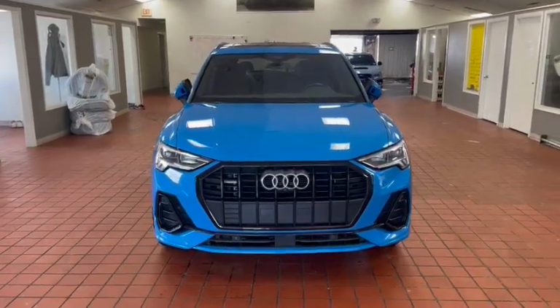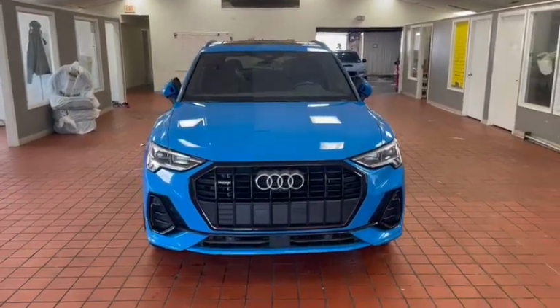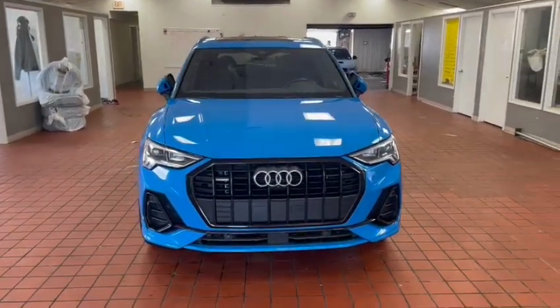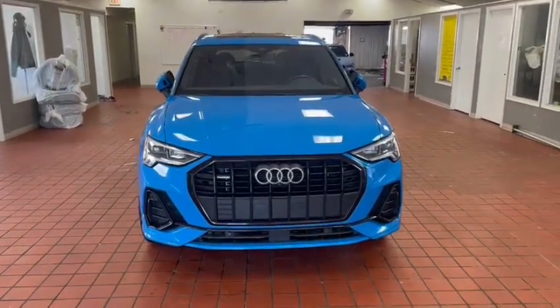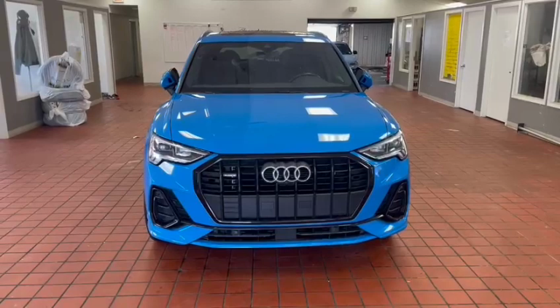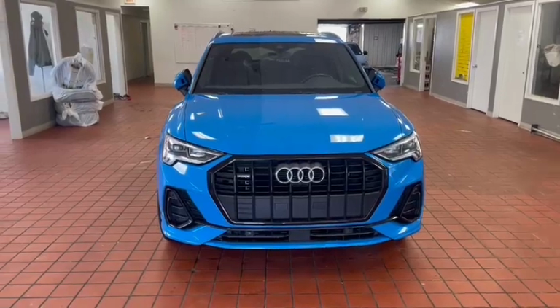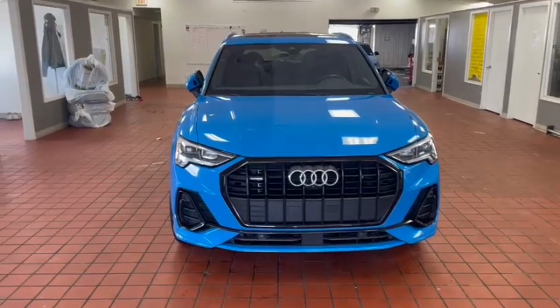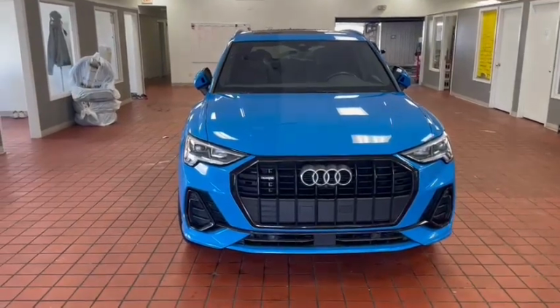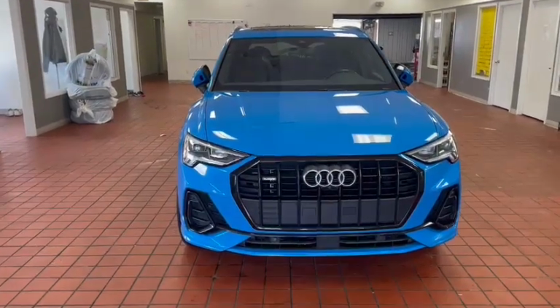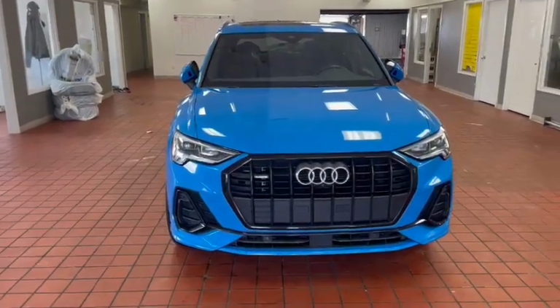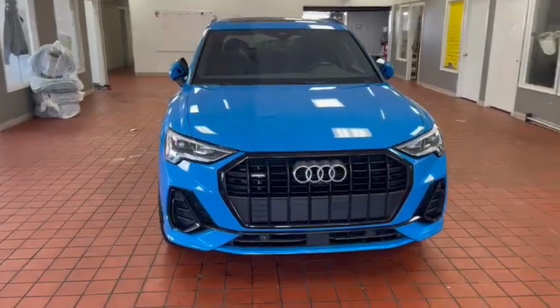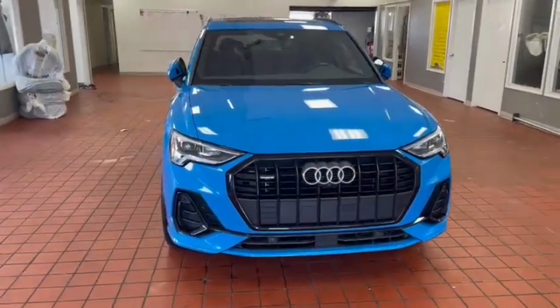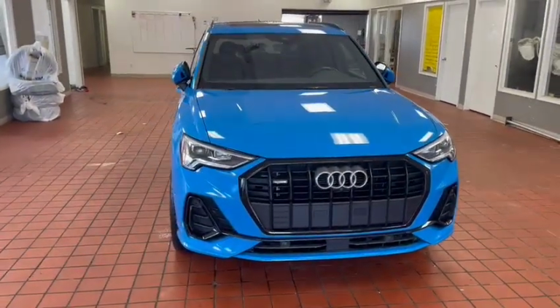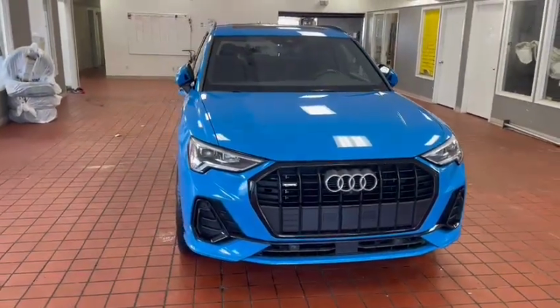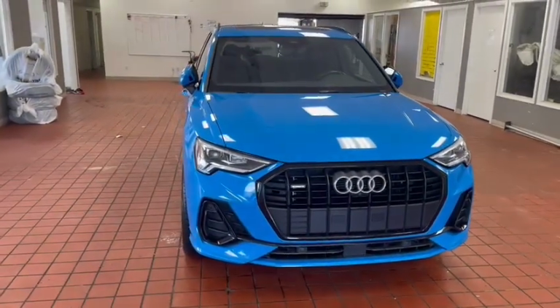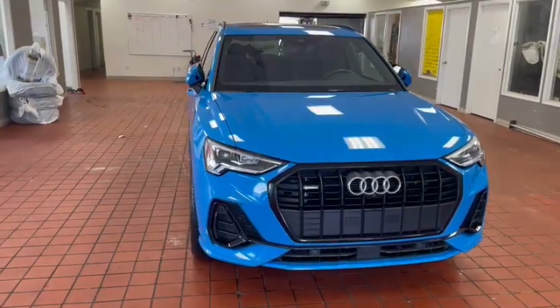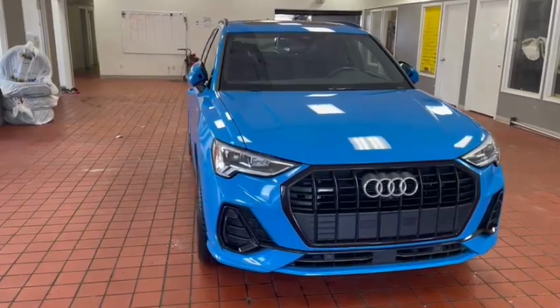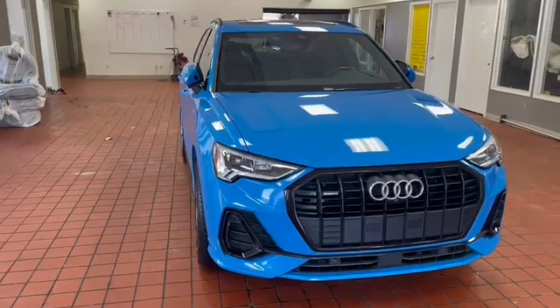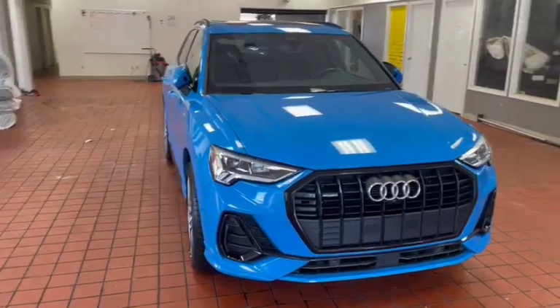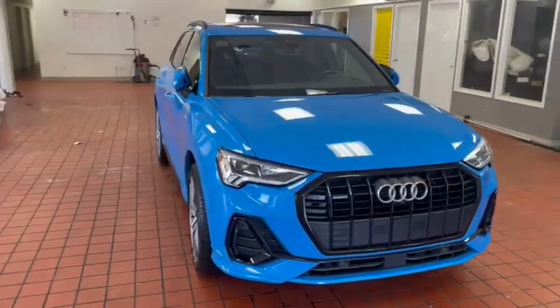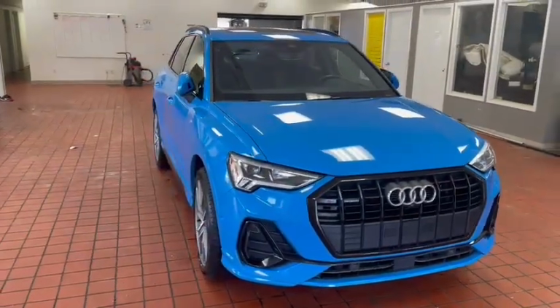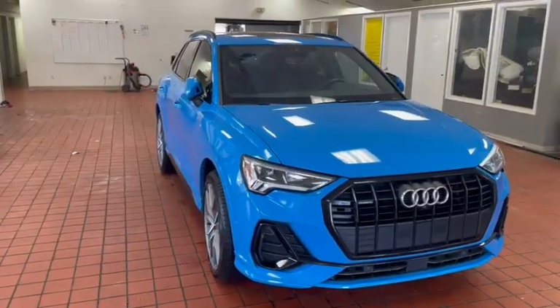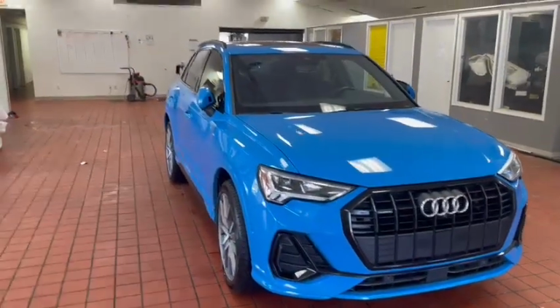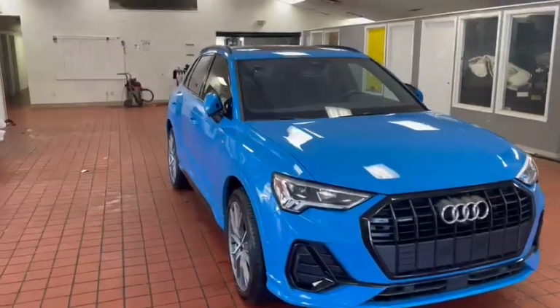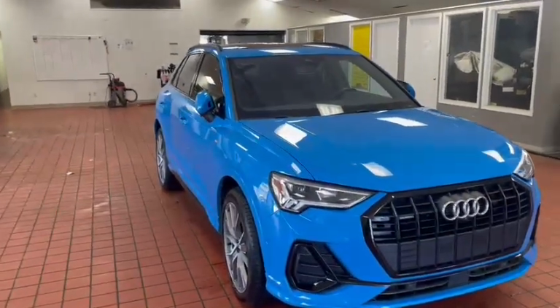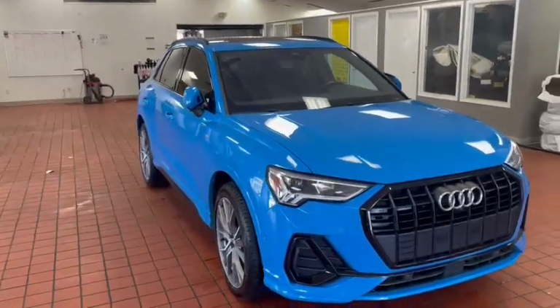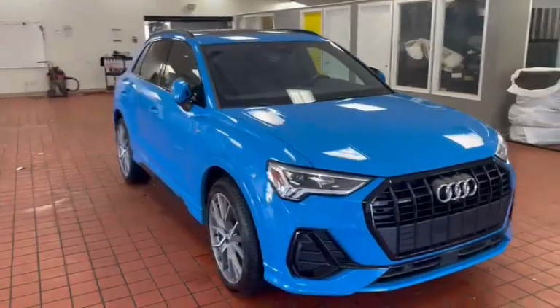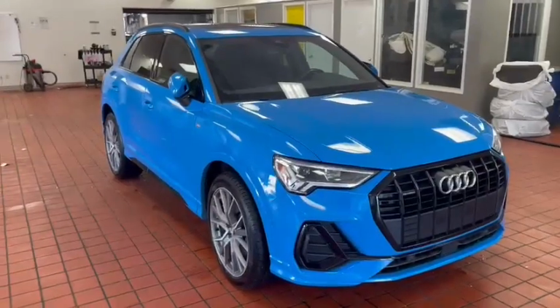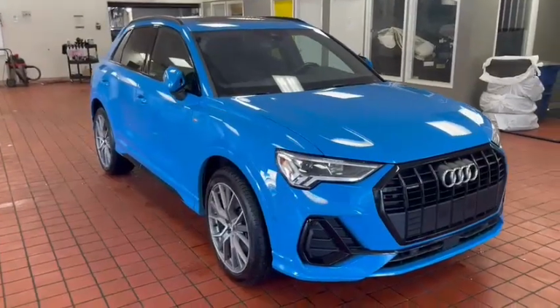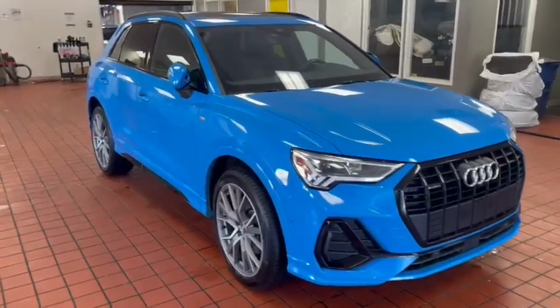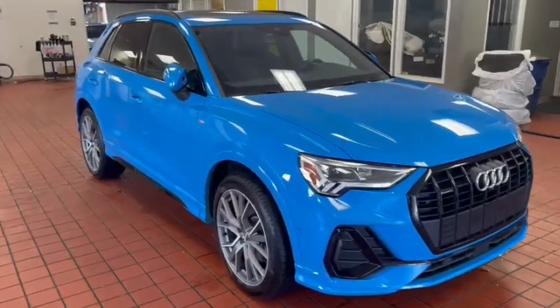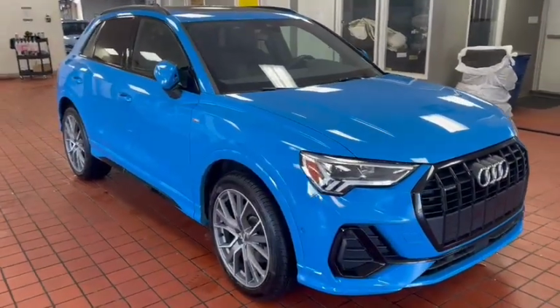I just want to take a quick minute and go over the 2020 Audi Q3 S-Line trim packages that we have here. It is going to be coming in the turbo blue — really beautiful color. I'm really upset that they don't come in with a few more Audis to our dealership.